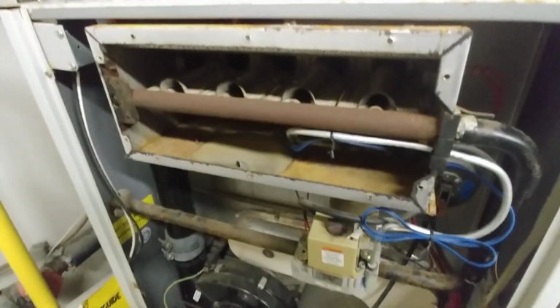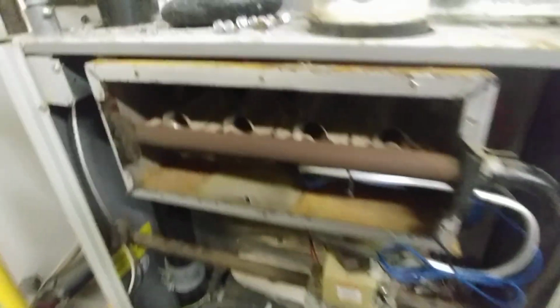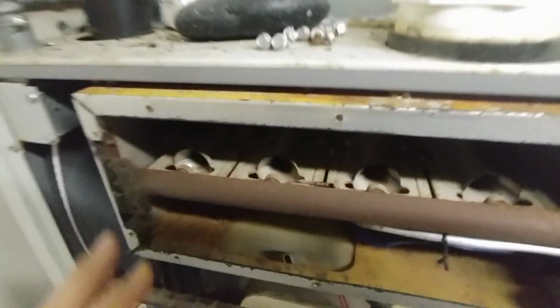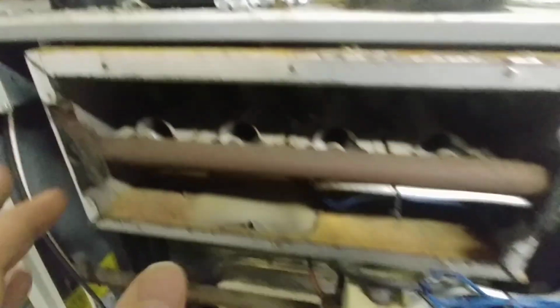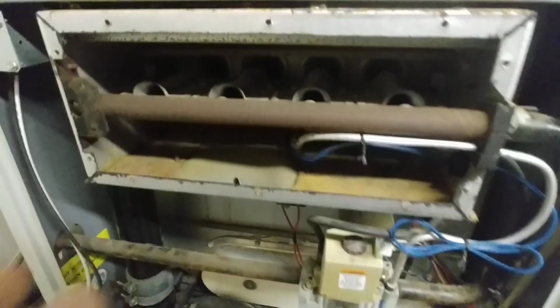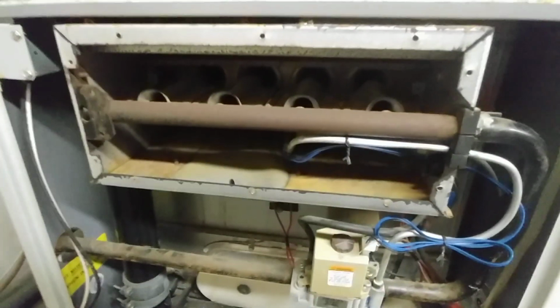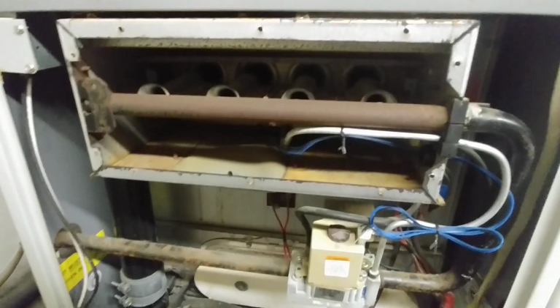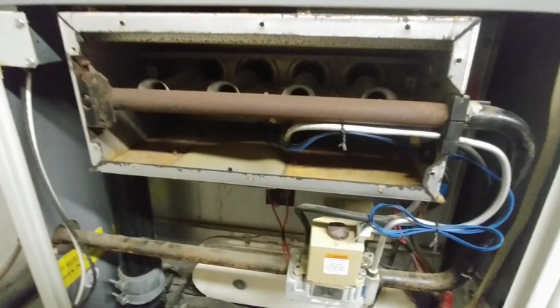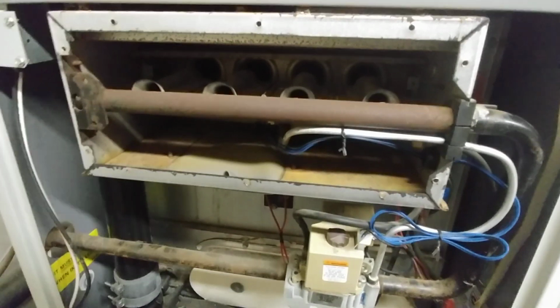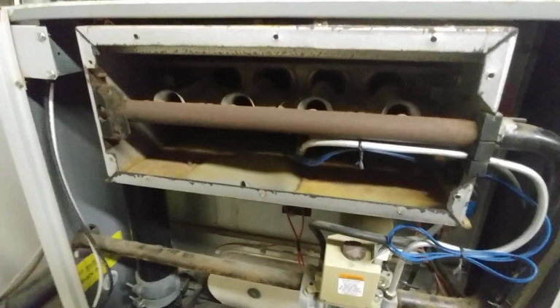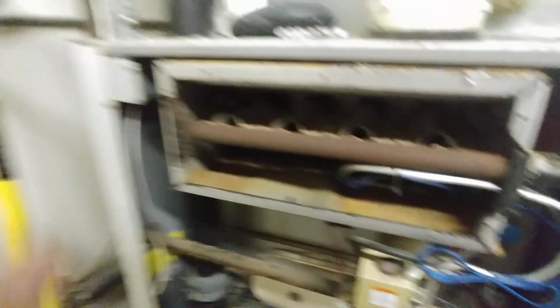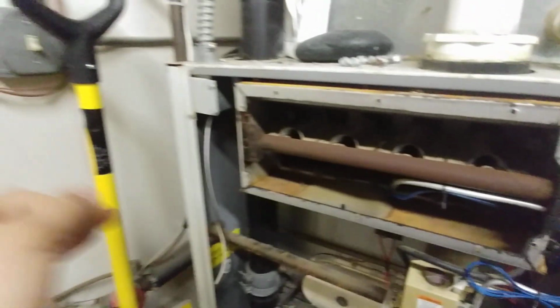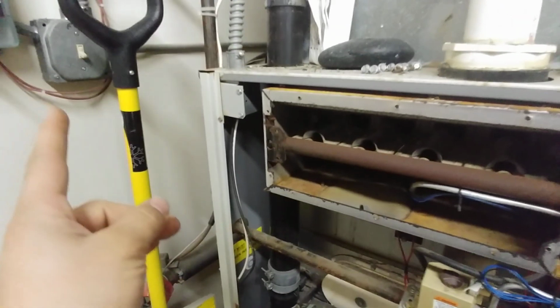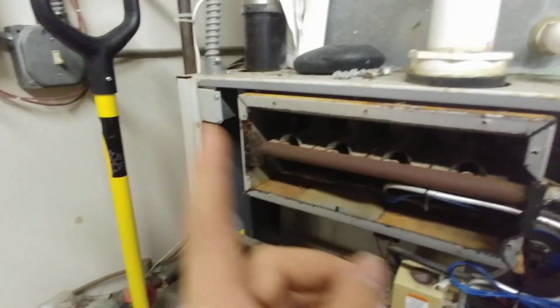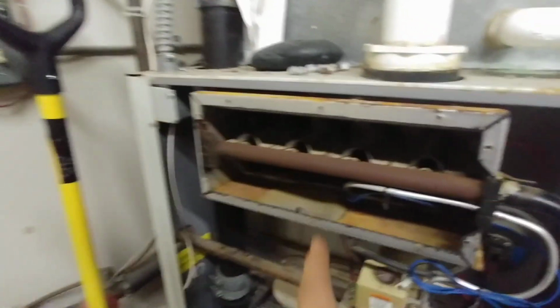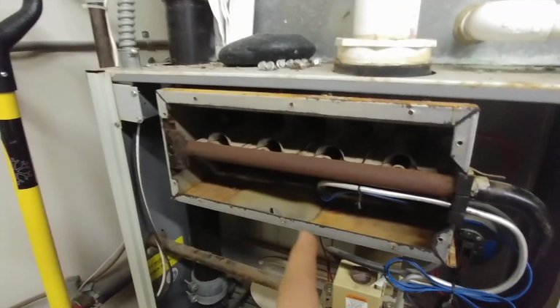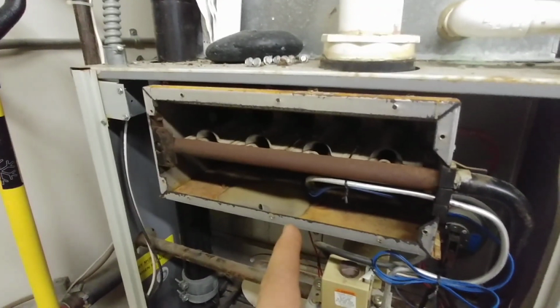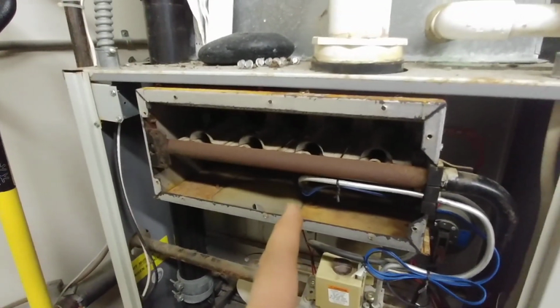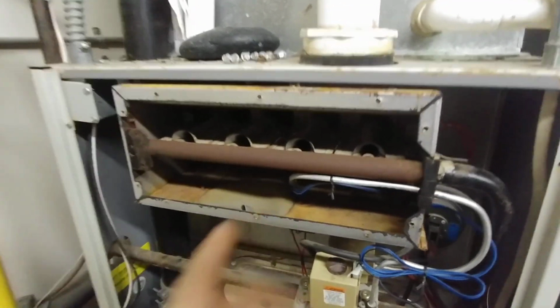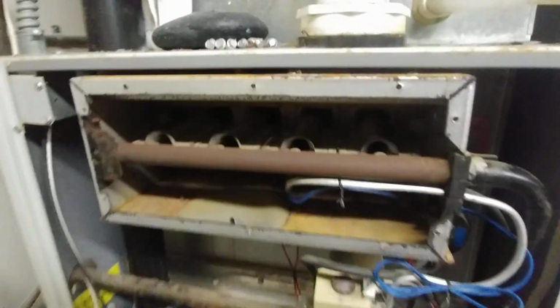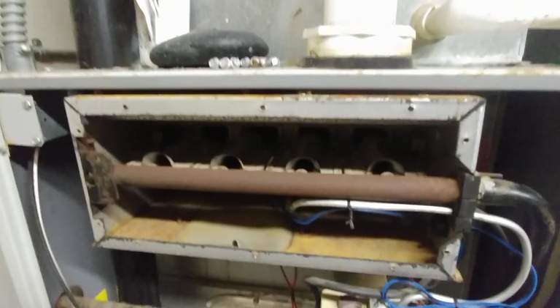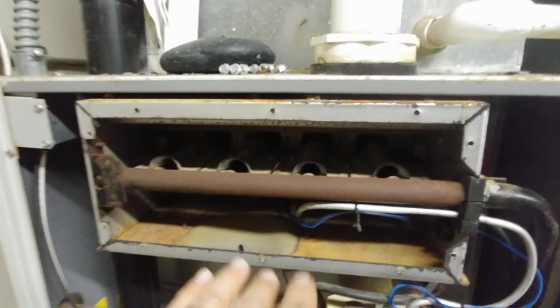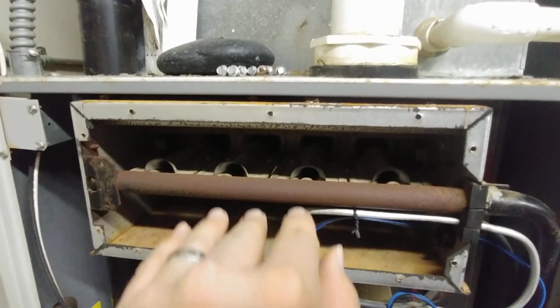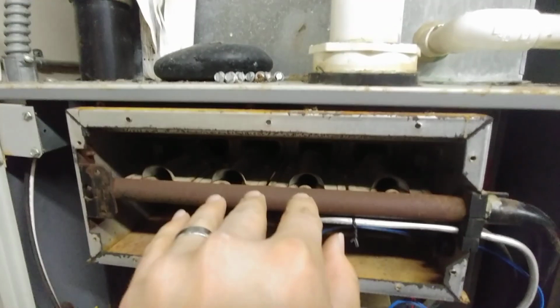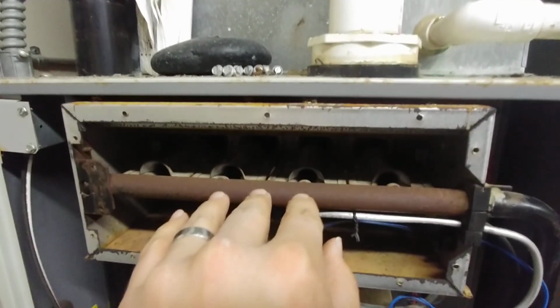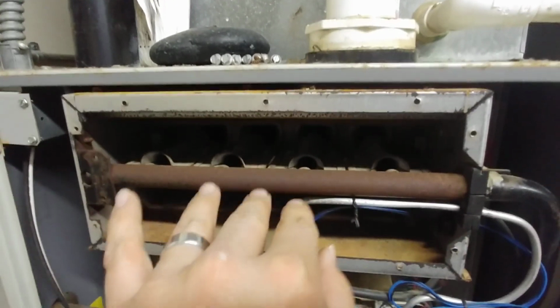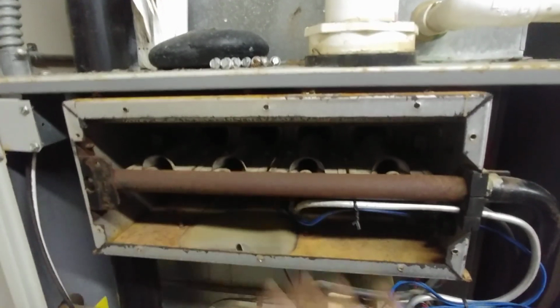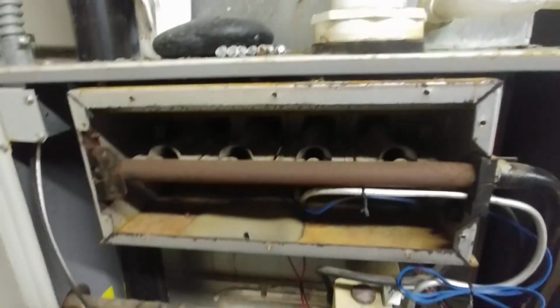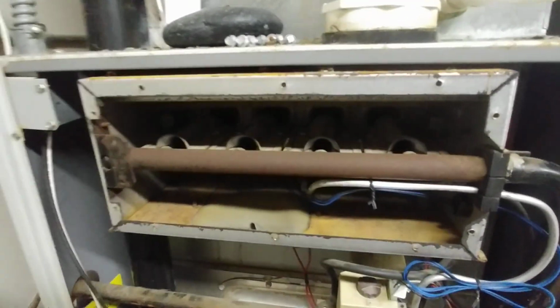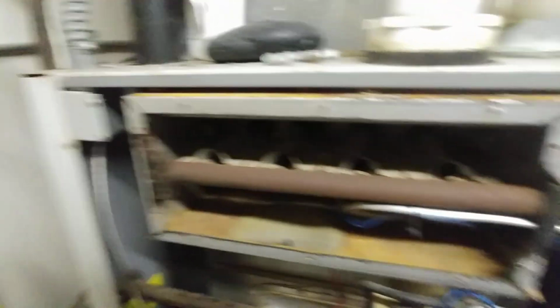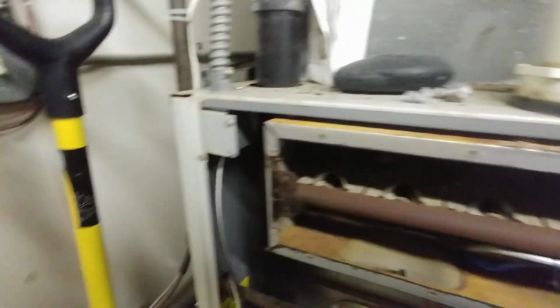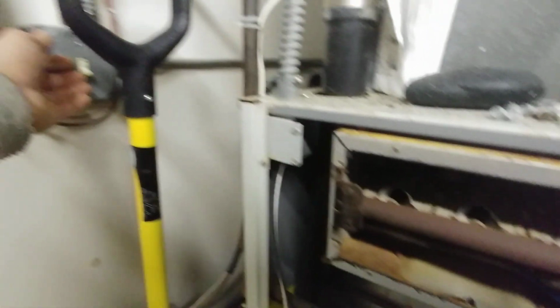If I can get this thing to start up right for you, you'll be able to see what happens. We're going to turn the switch on, it's going to light, and then we'll see that the flames change once the main blower comes on. So let's do that now.